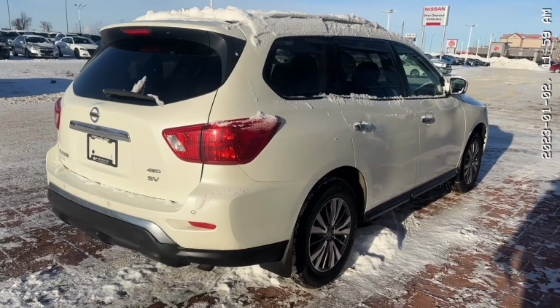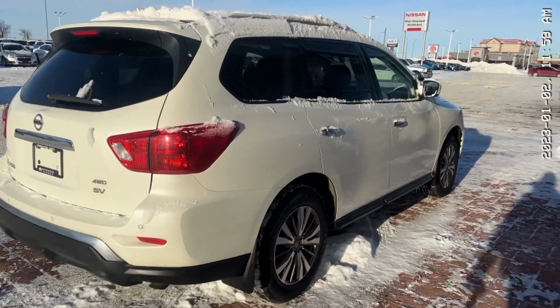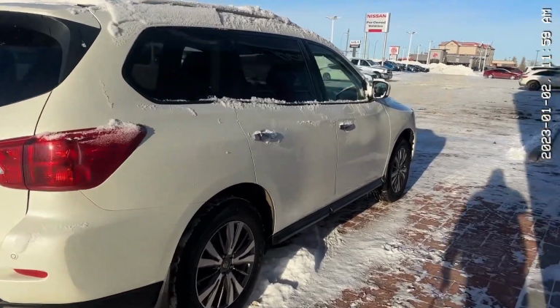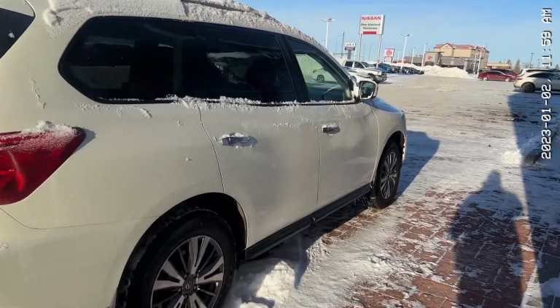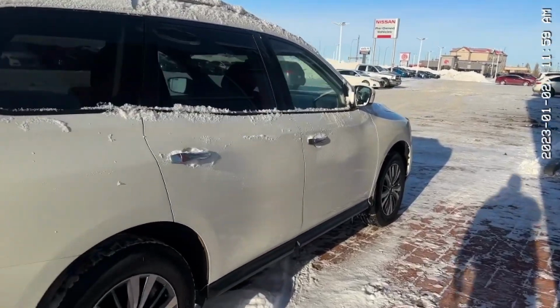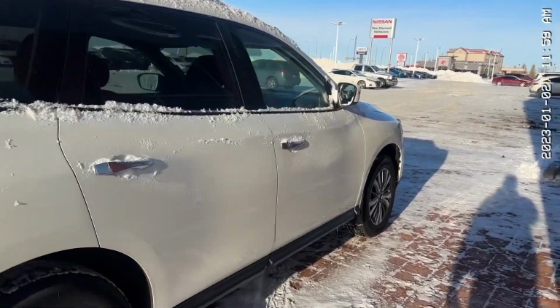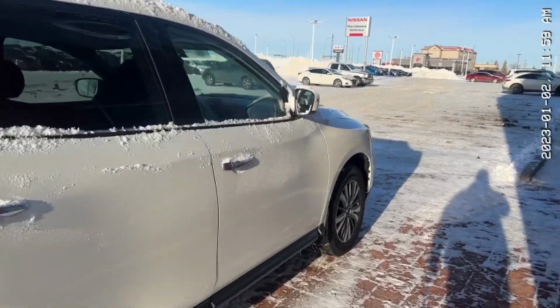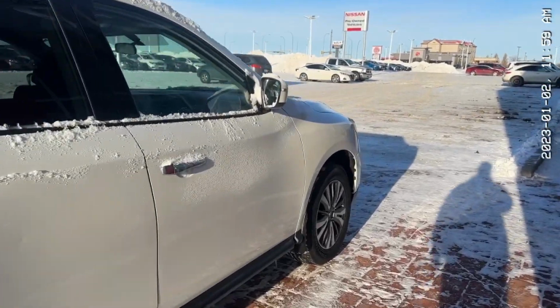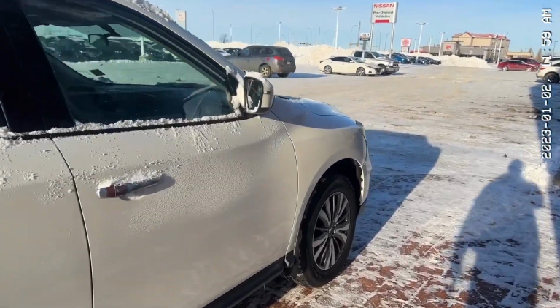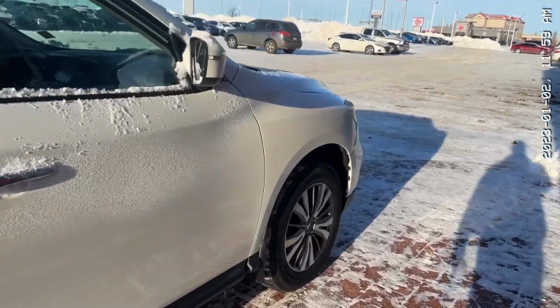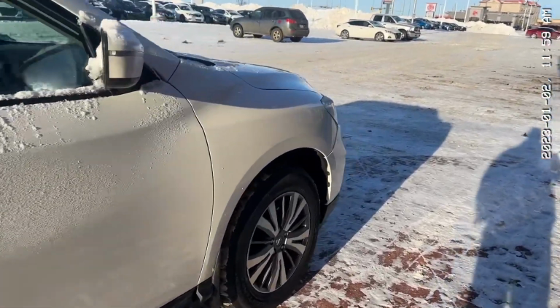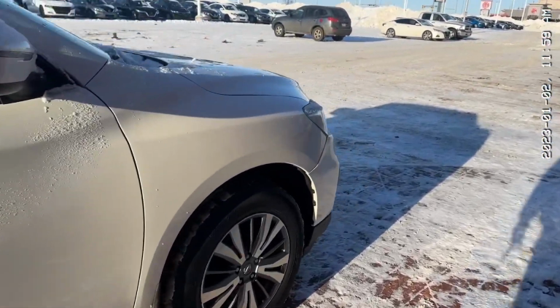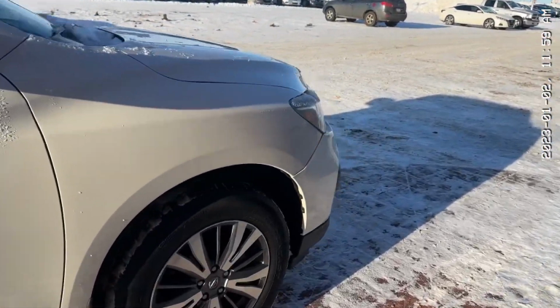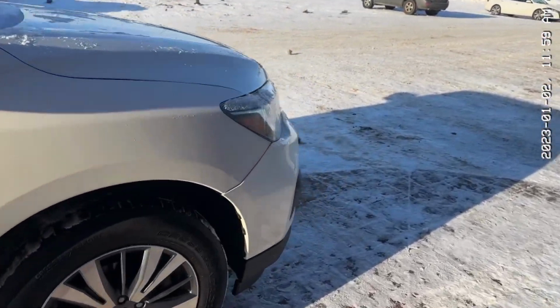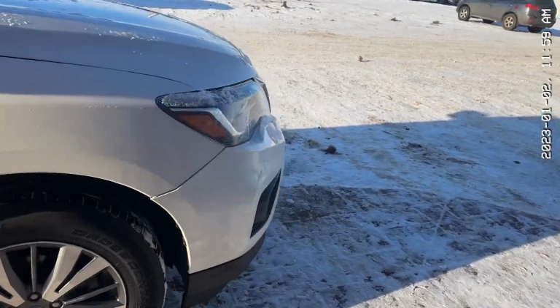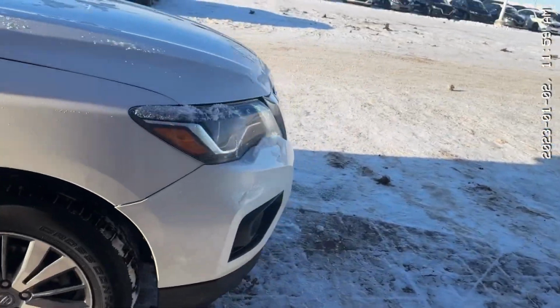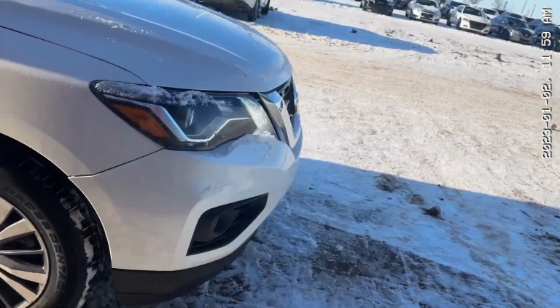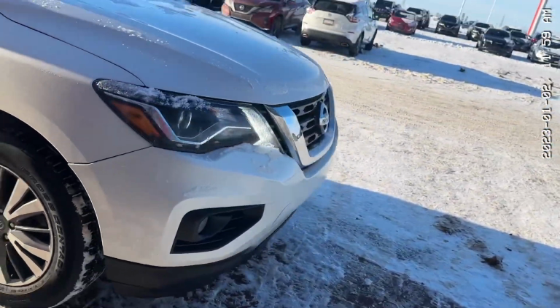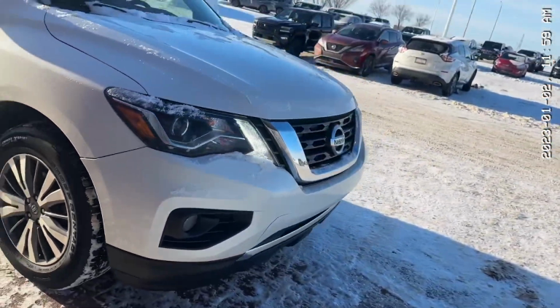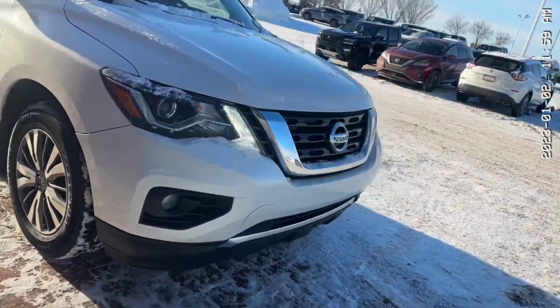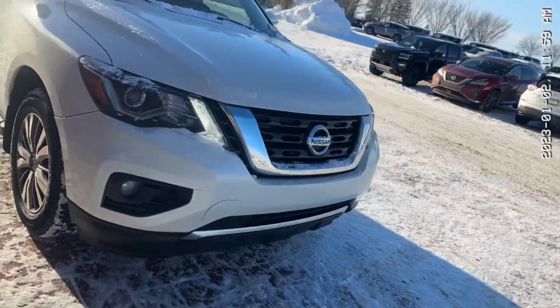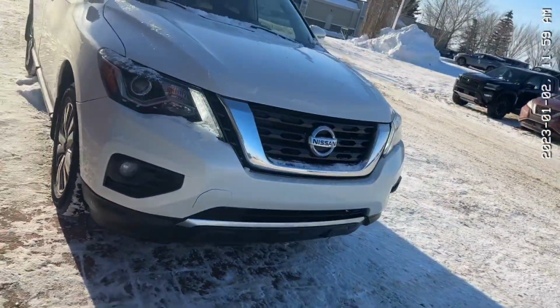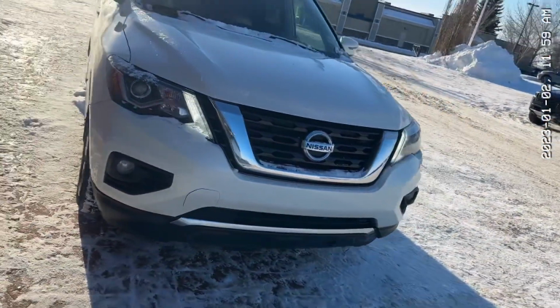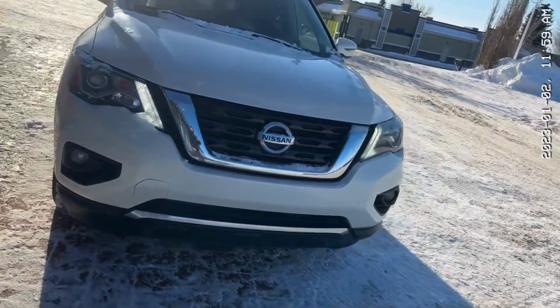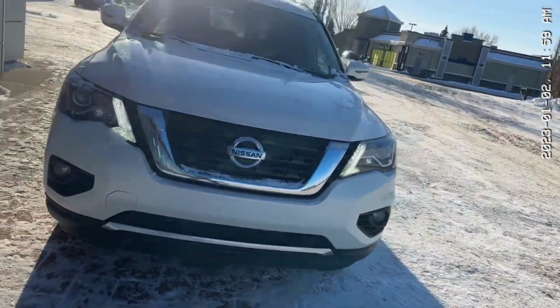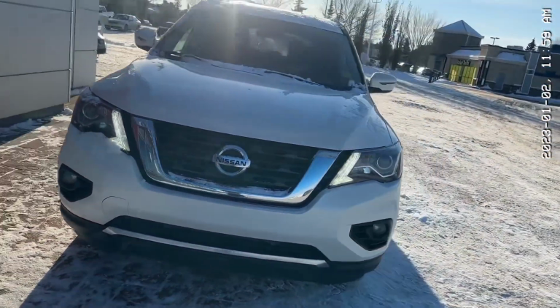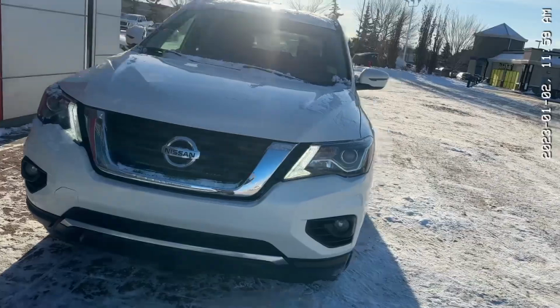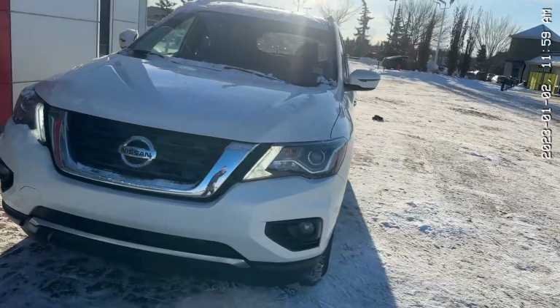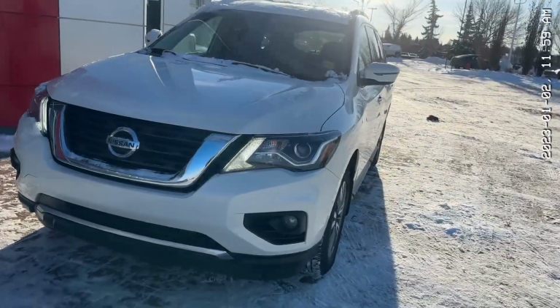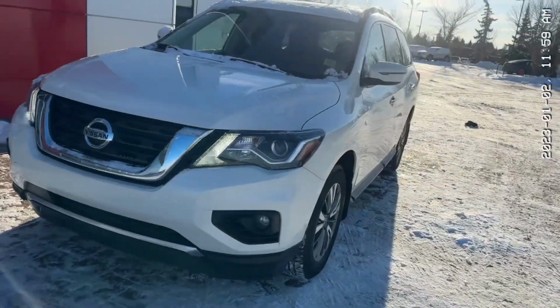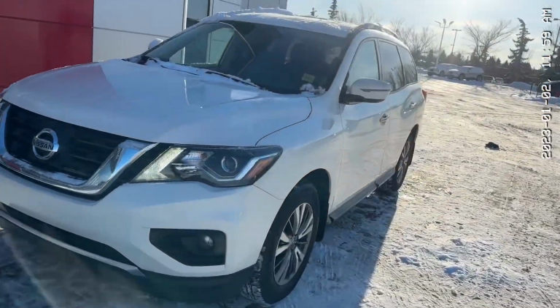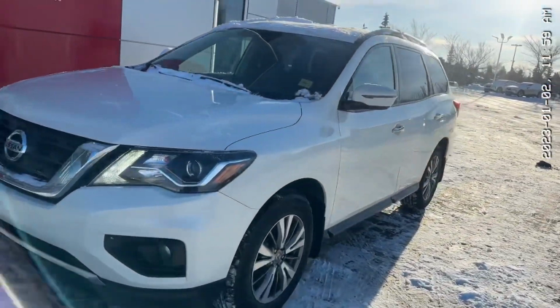Steven, thank you so much for watching my video on this 2020 Nissan Pathfinder SV. I hope you enjoyed it. If you have any further questions, please be sure to give me a call back at 780-449-5775 and we can take it from there. Hope to hear back soon. Bye for now.